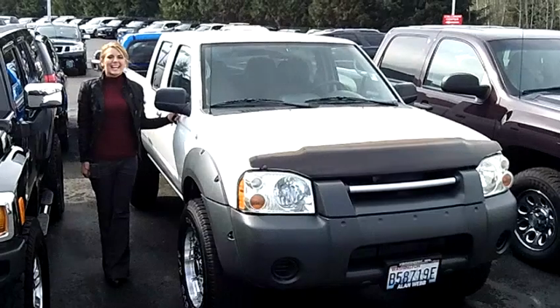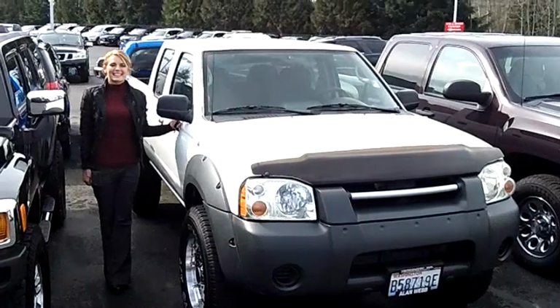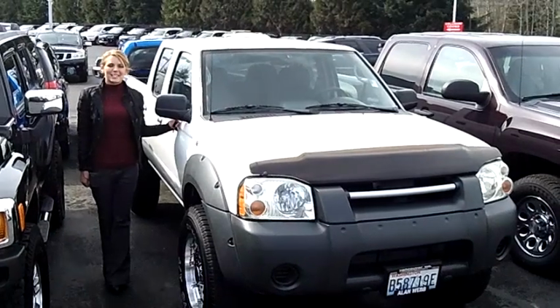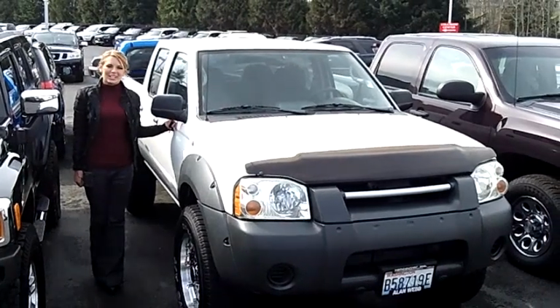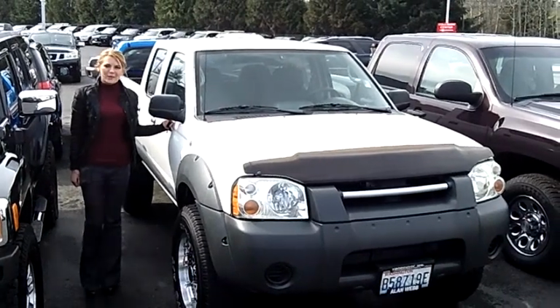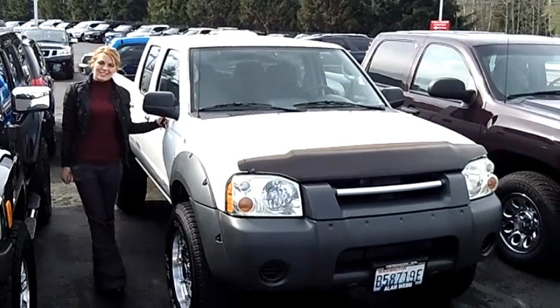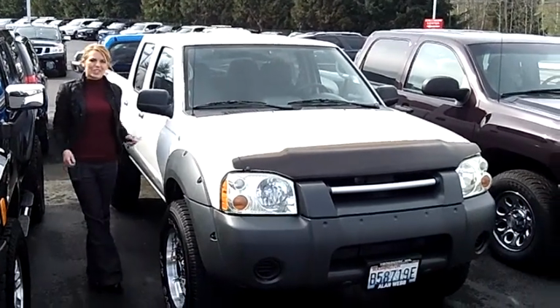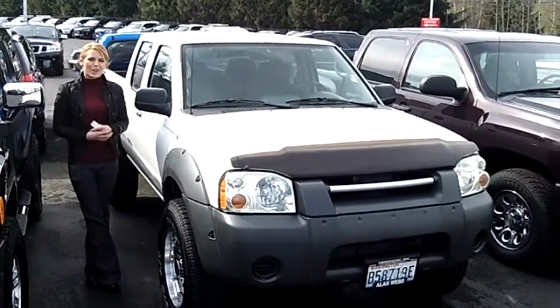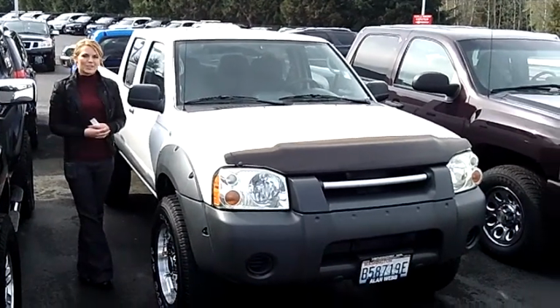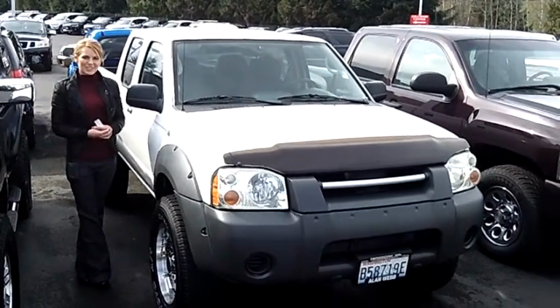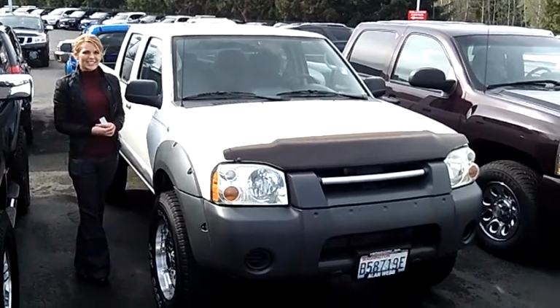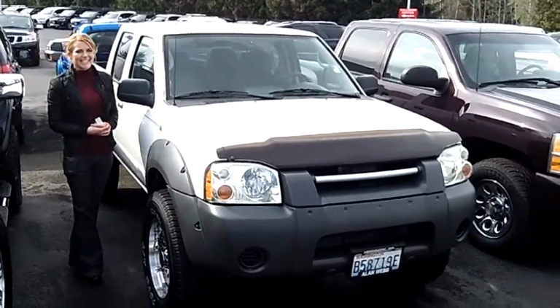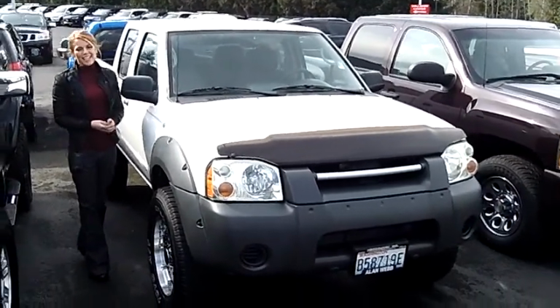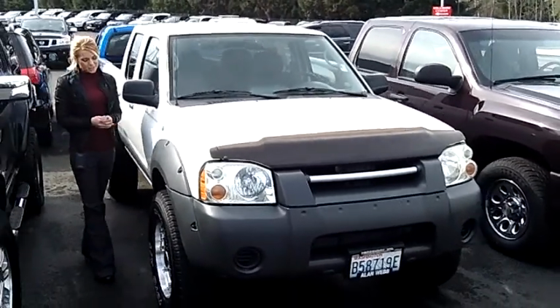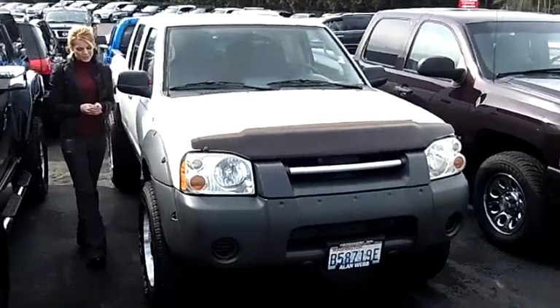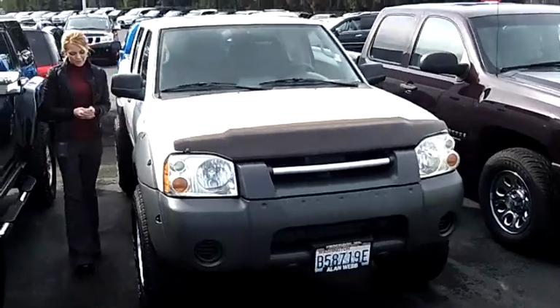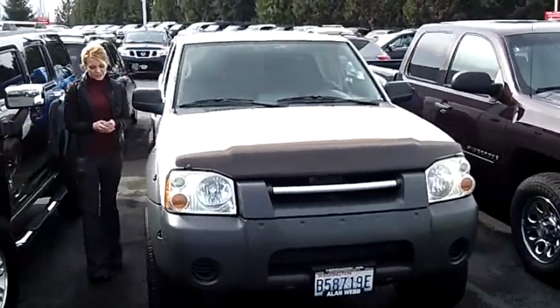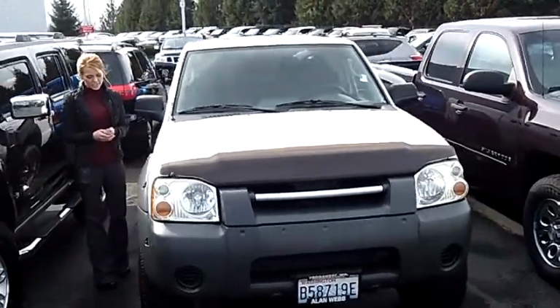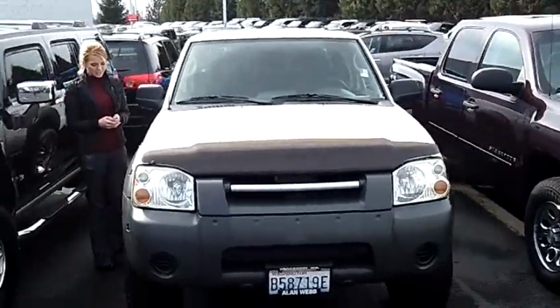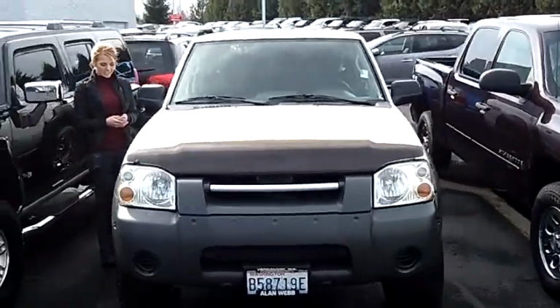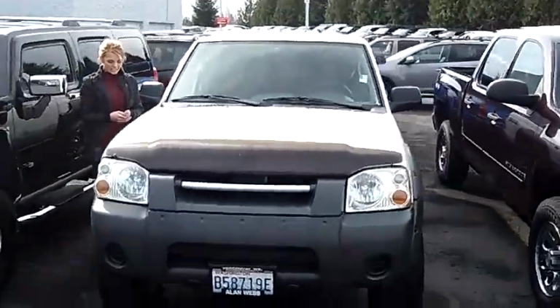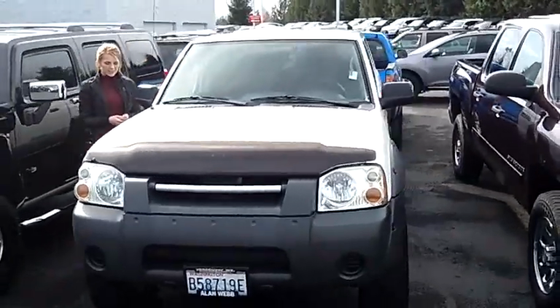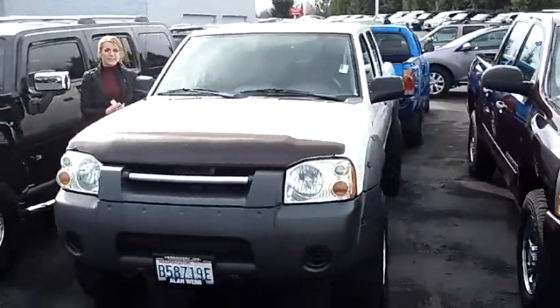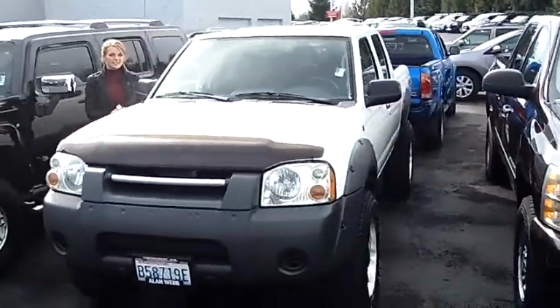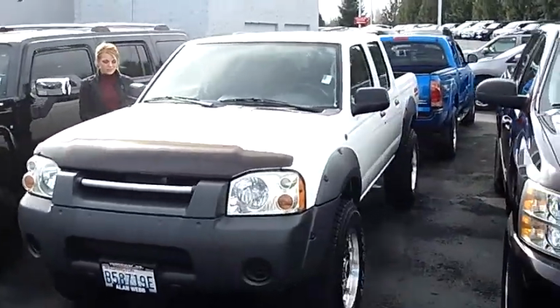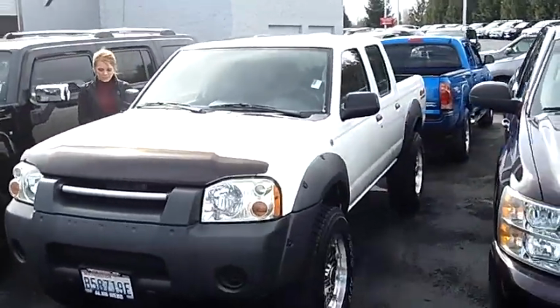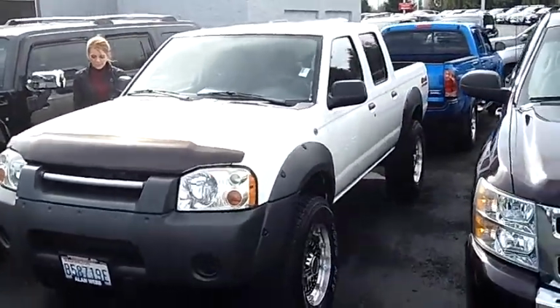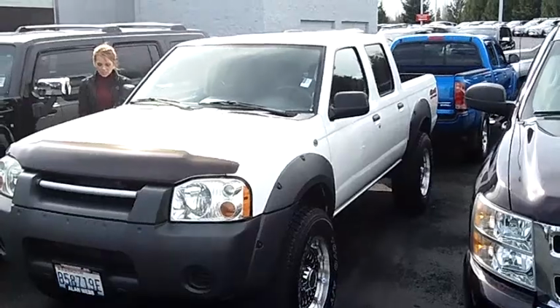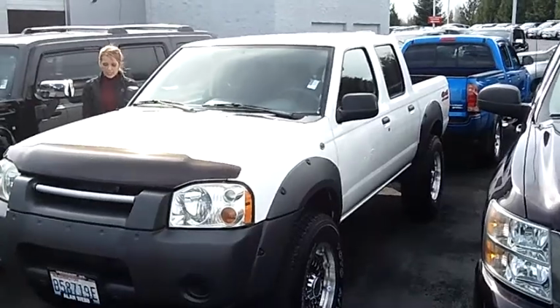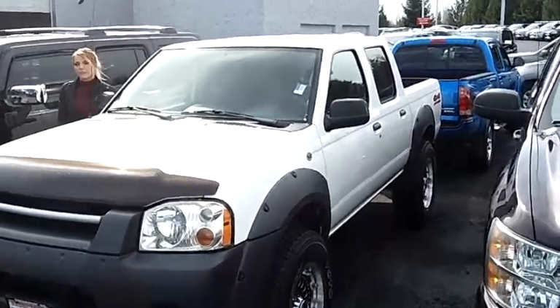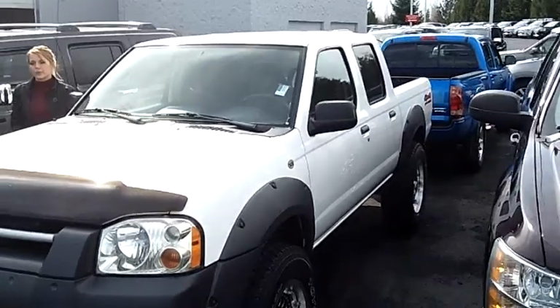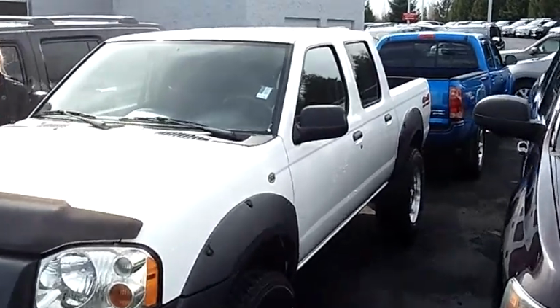Hi, this is Lacey. I'm here at Allen Webb Nissan in the Vancouver Auto Mall. Thanks for clicking on that link. This is your virtual tour of the 2002 Nissan Frontier XE. The stock number for this vehicle is N2842A.